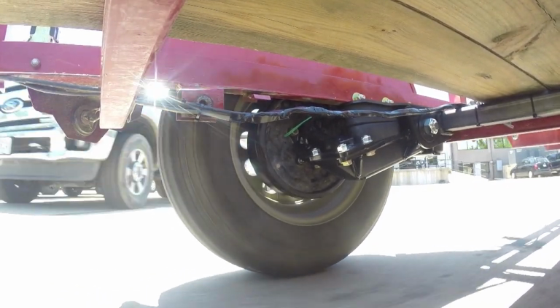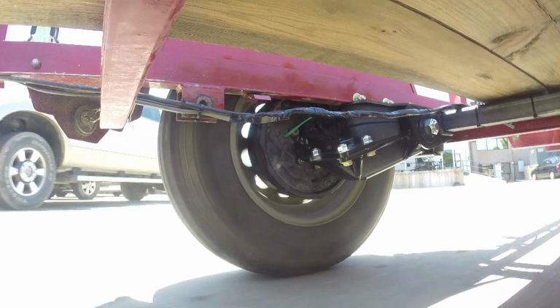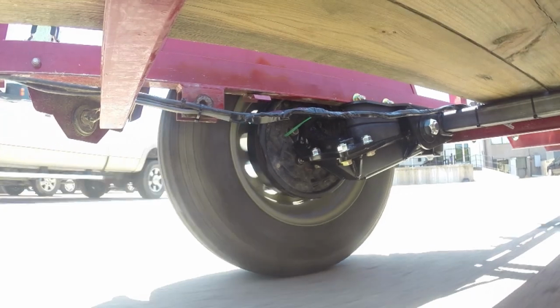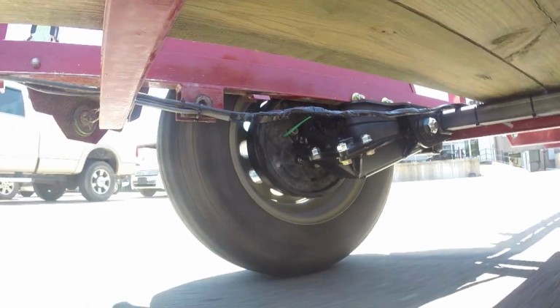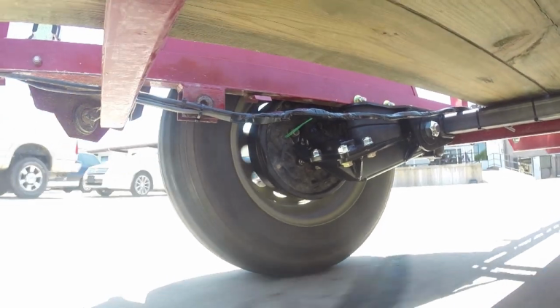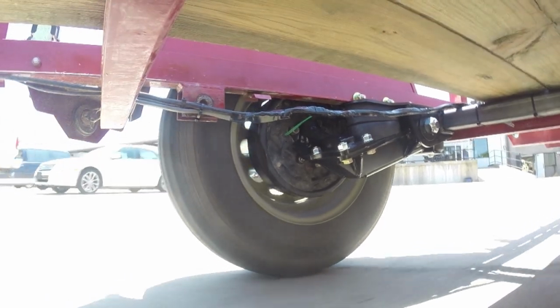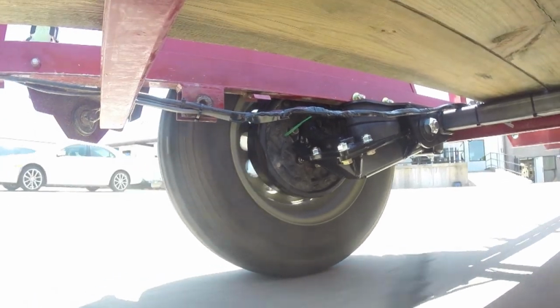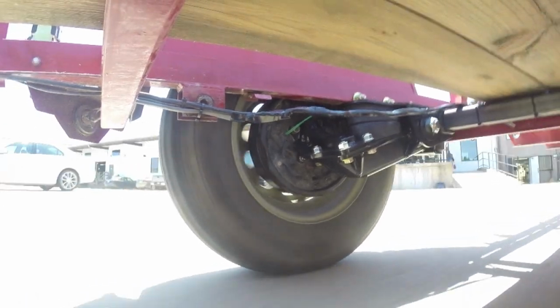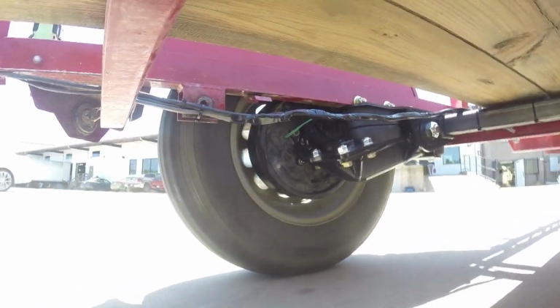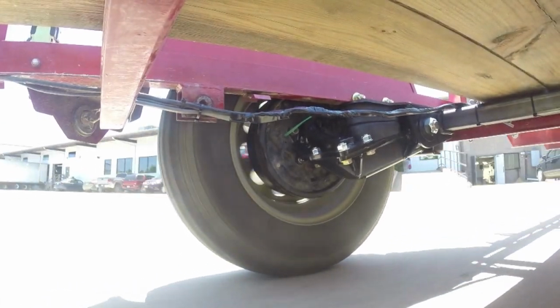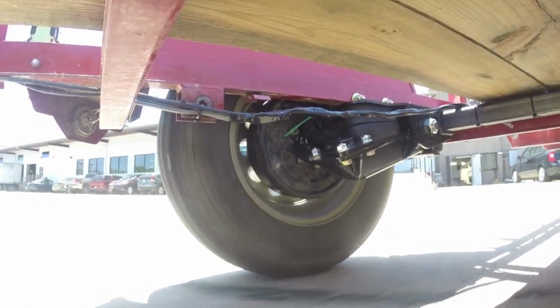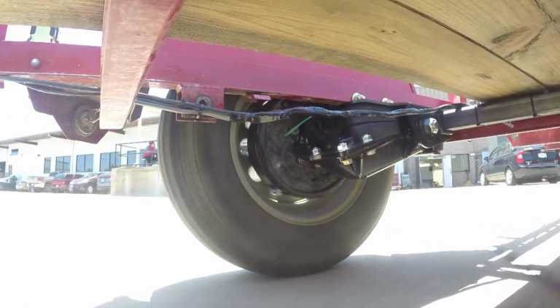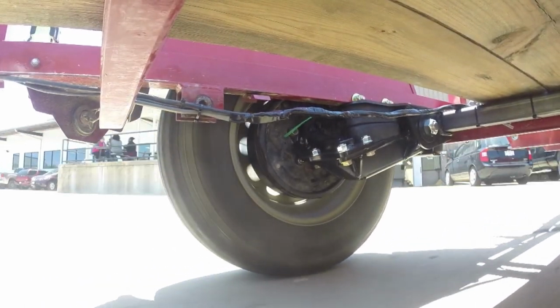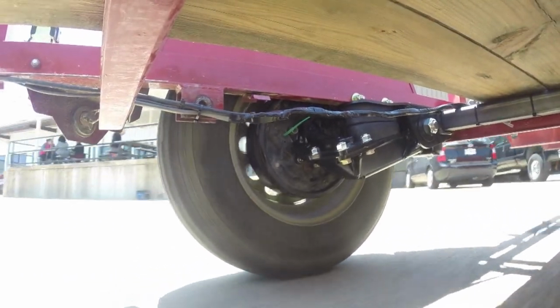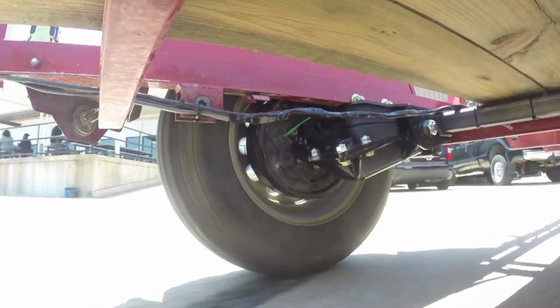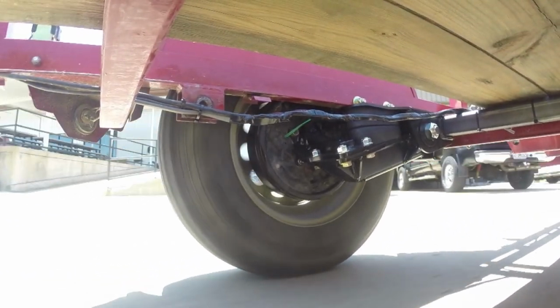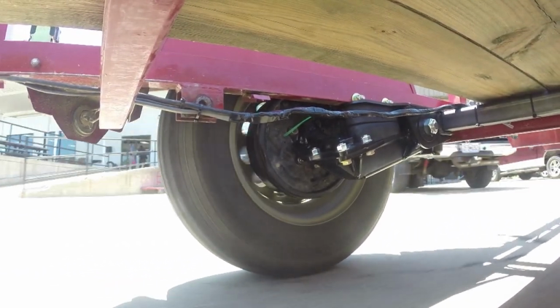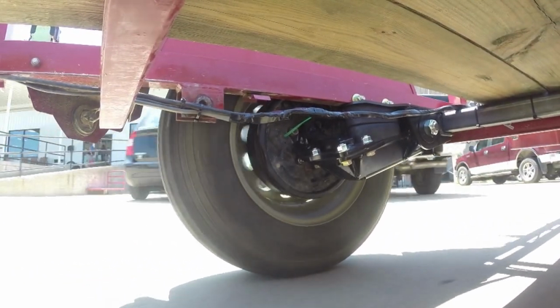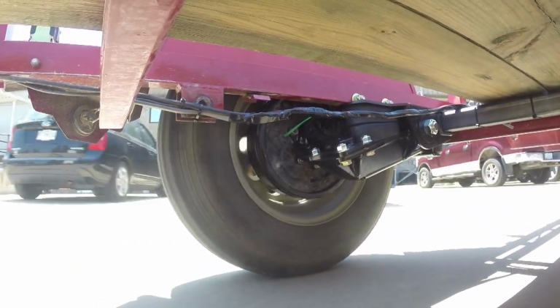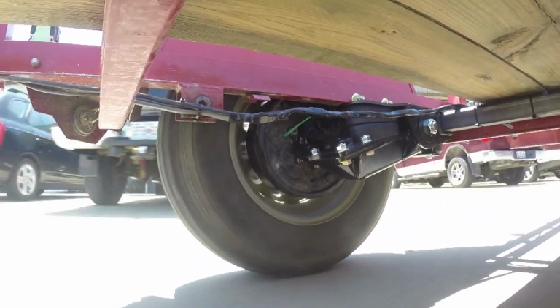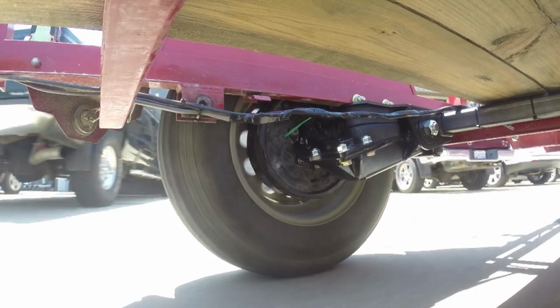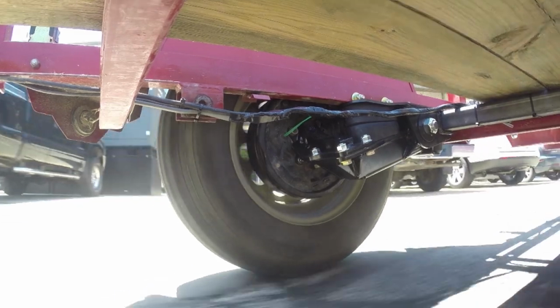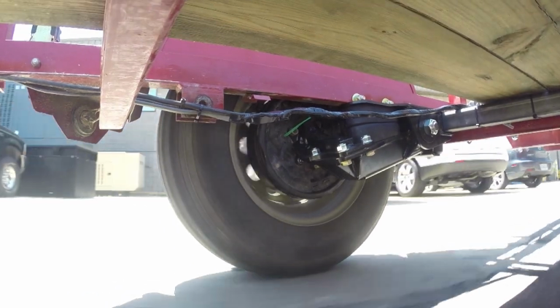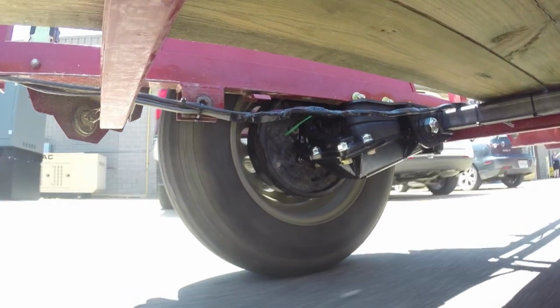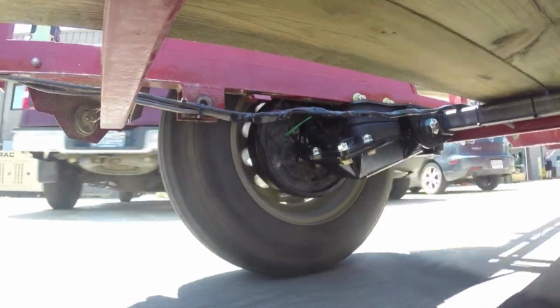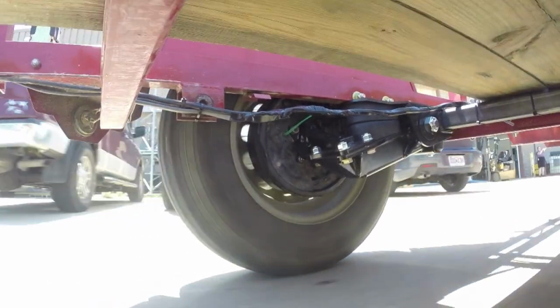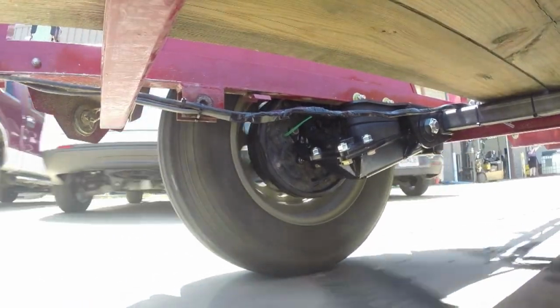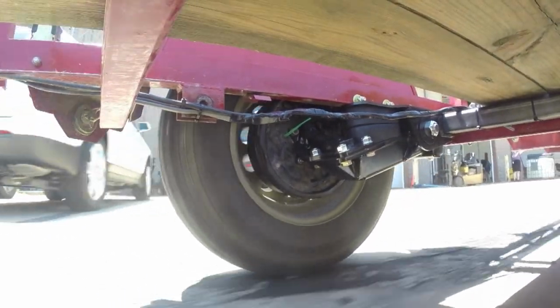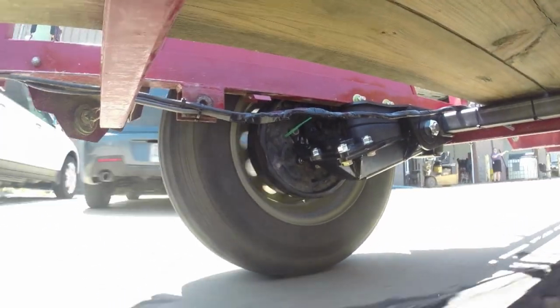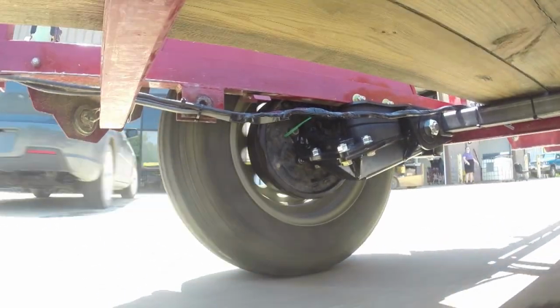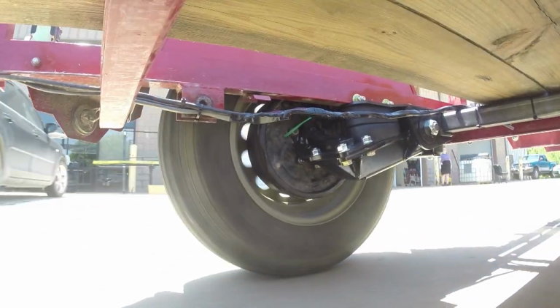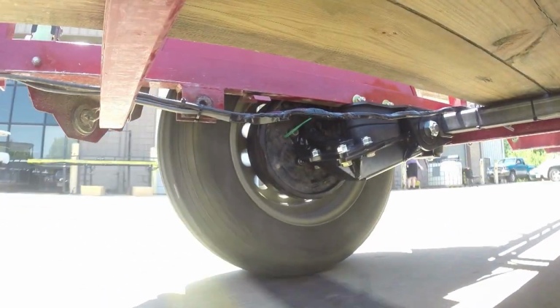Now as we're doing some maneuvering around our parking lot, you can see there's no trailer roll side to side. With the wheels working independently, it helps keep everything level.